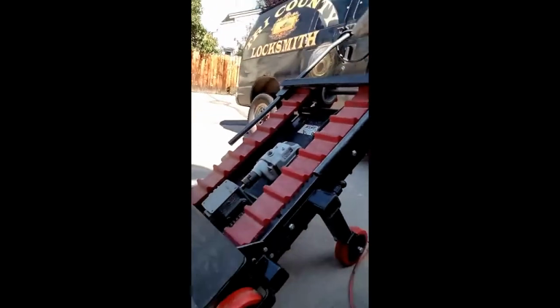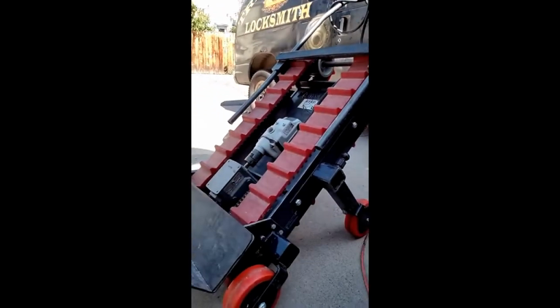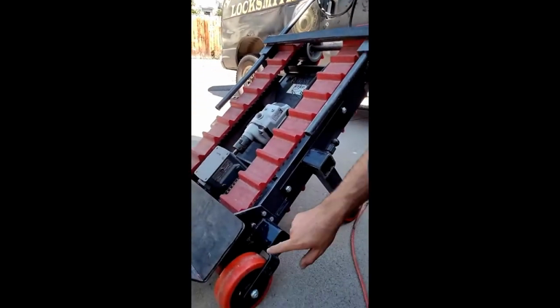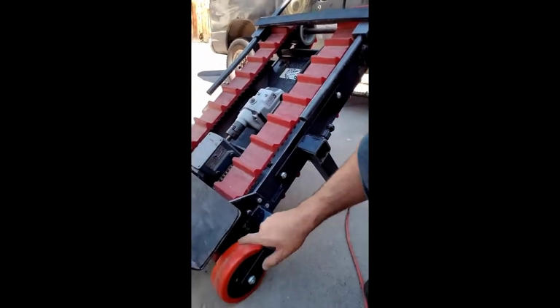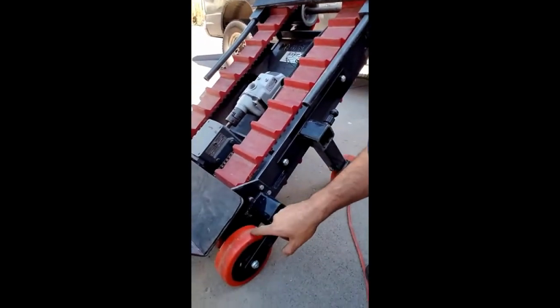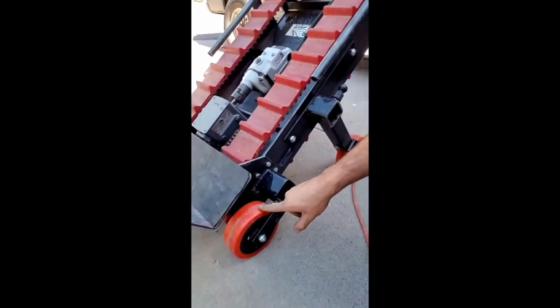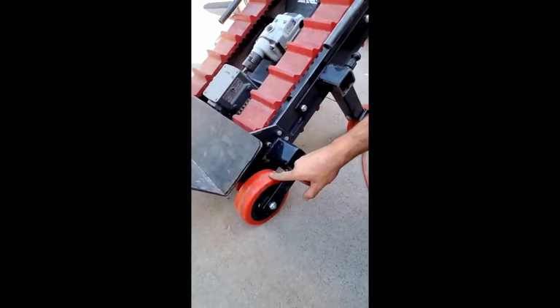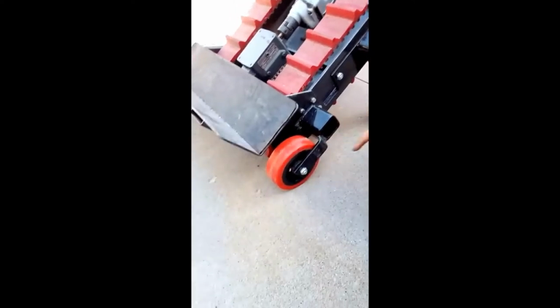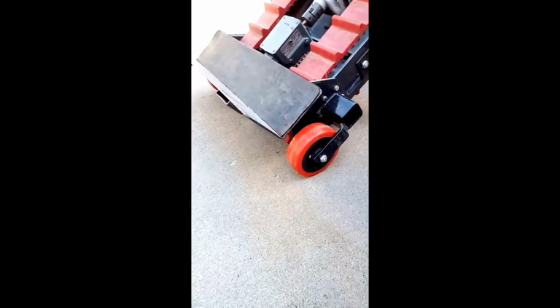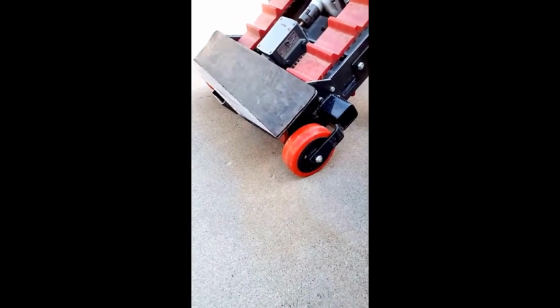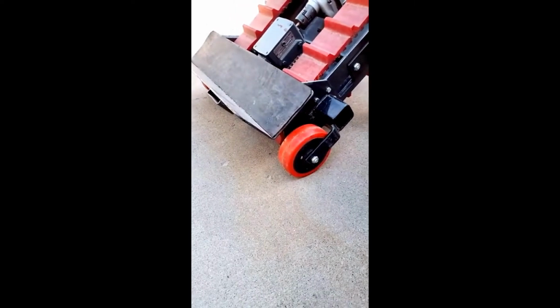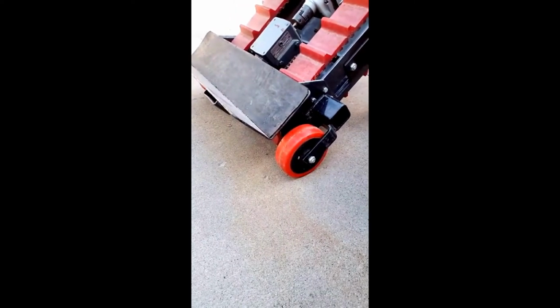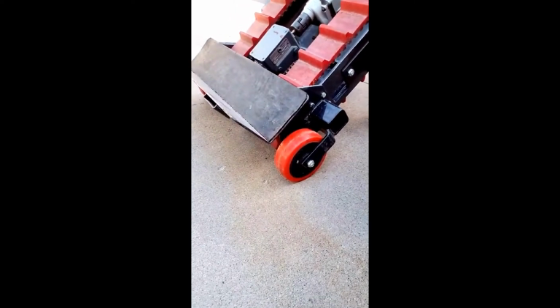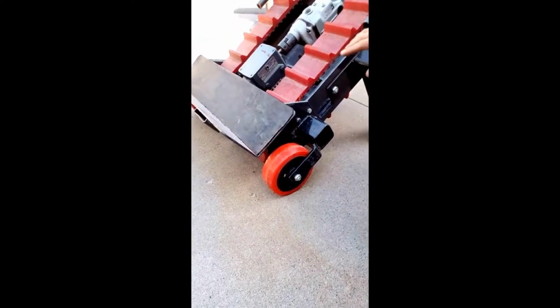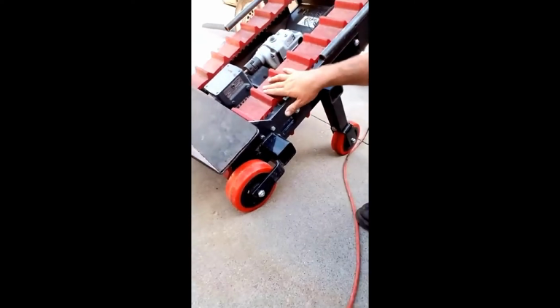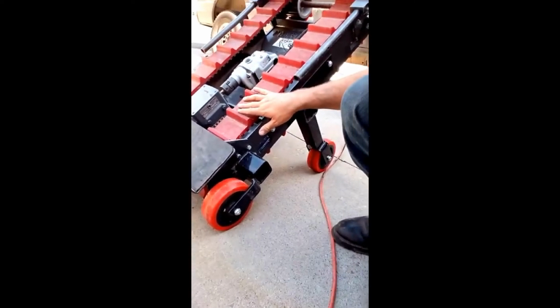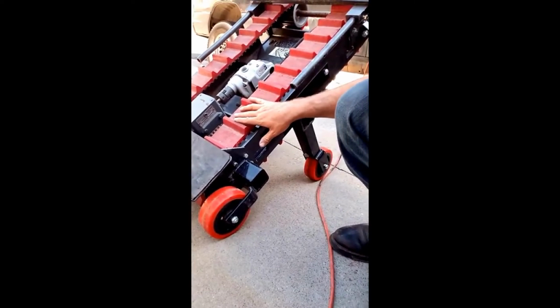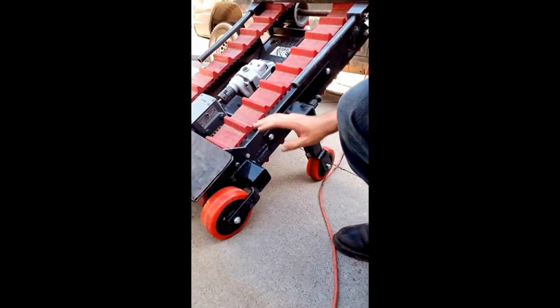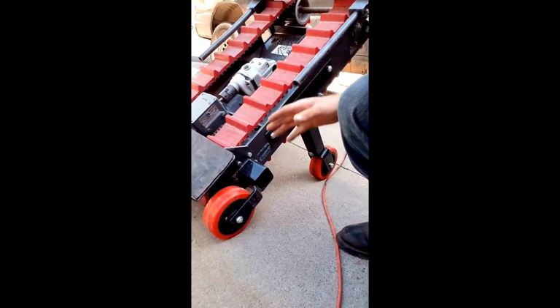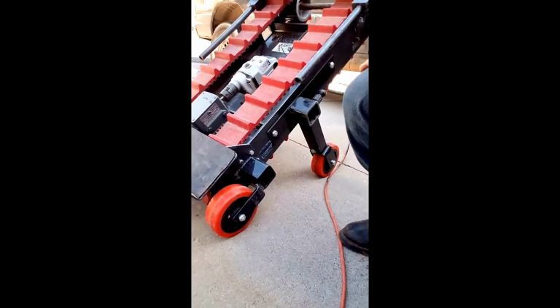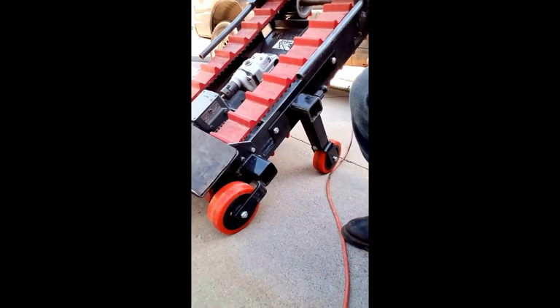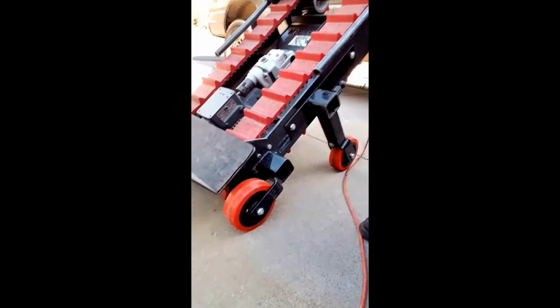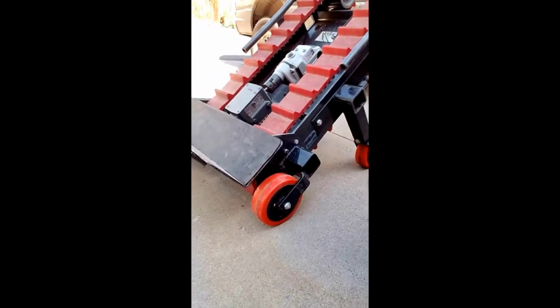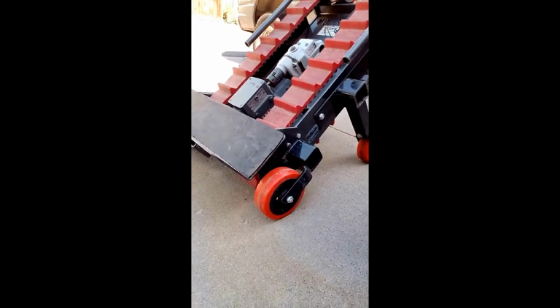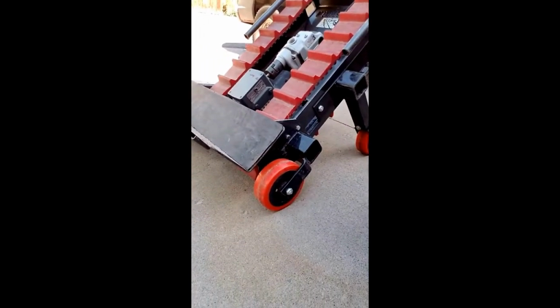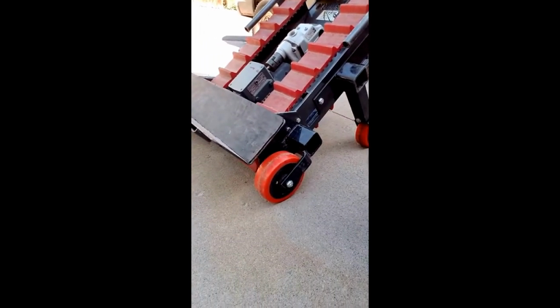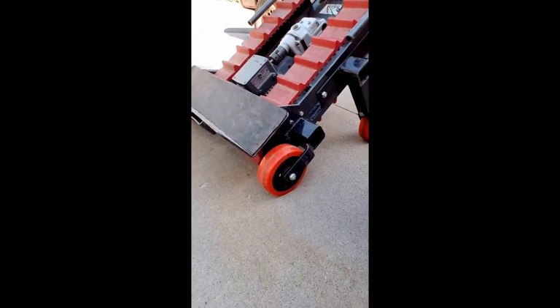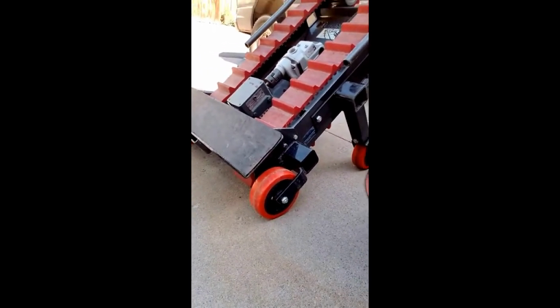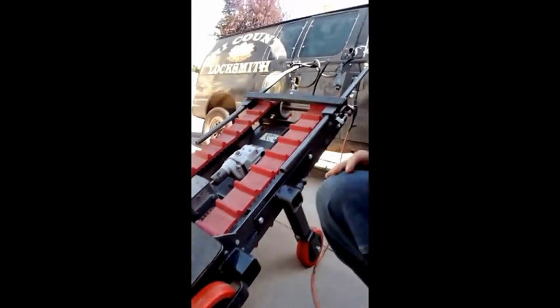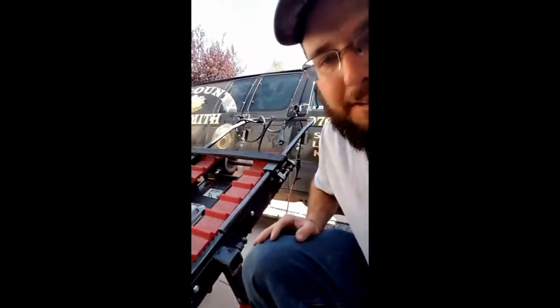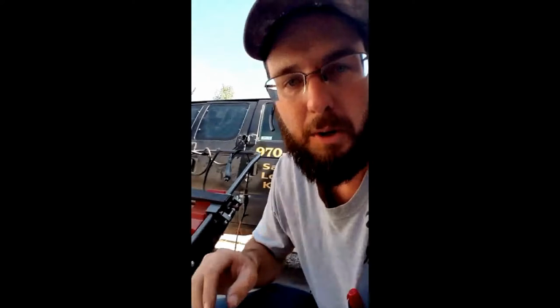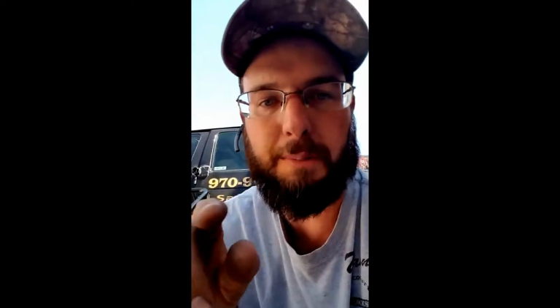I'm pretty sure you could remove the front wheels and leave the back wheels on and actually drive this thing and let it drive itself around to some degree. So I'm going to set it up on the stairs and see what goes on from there.